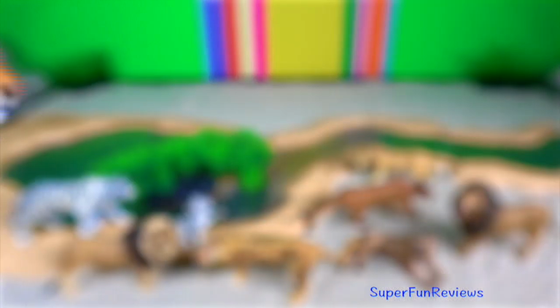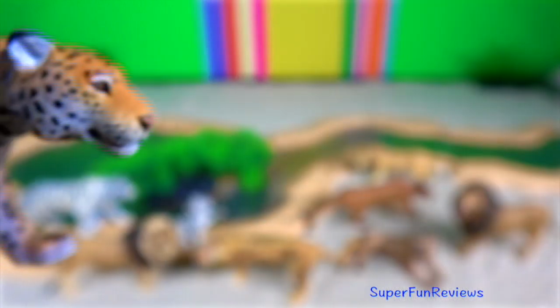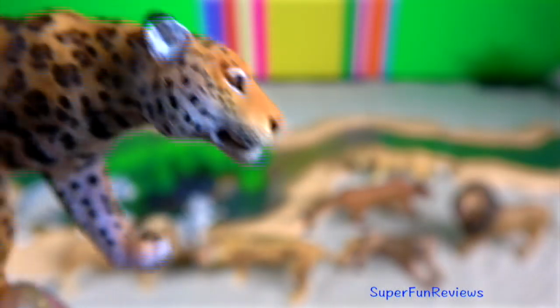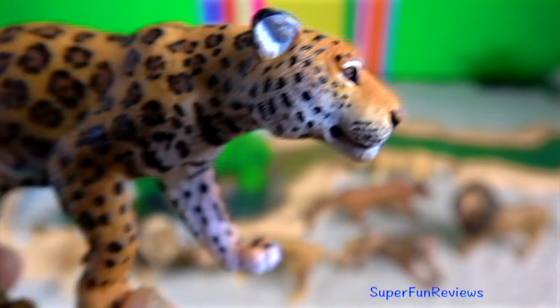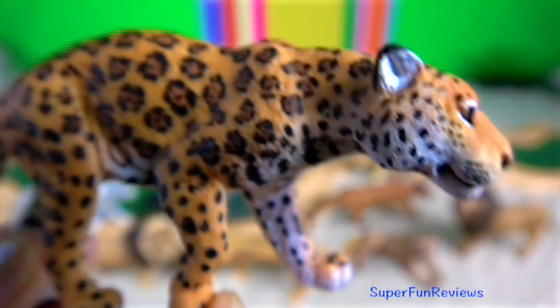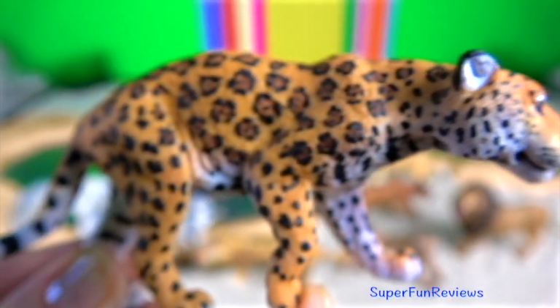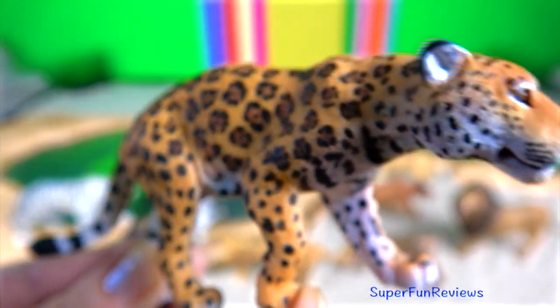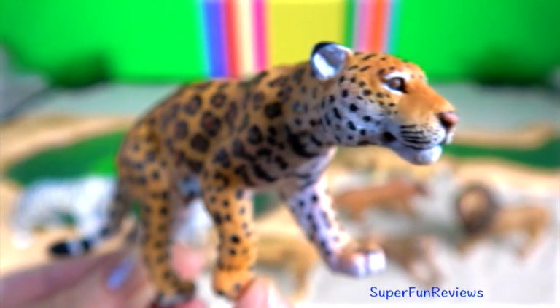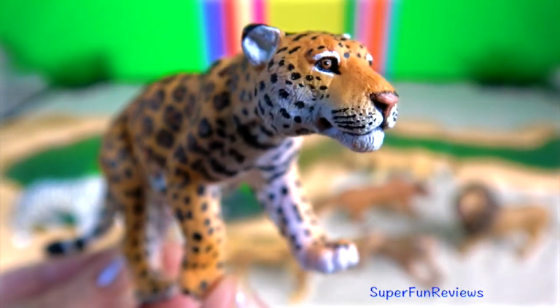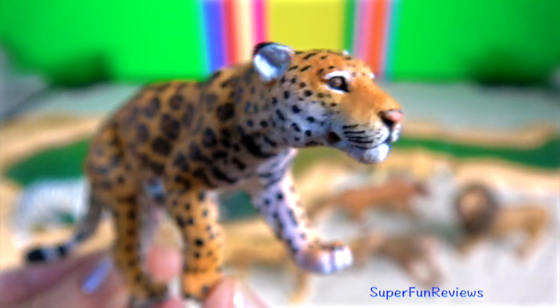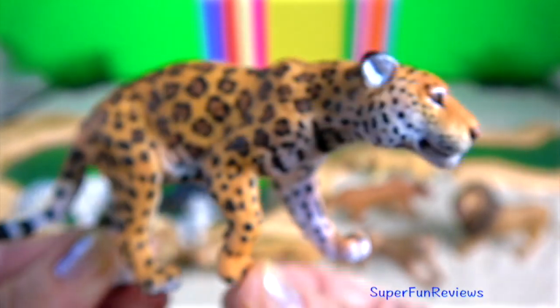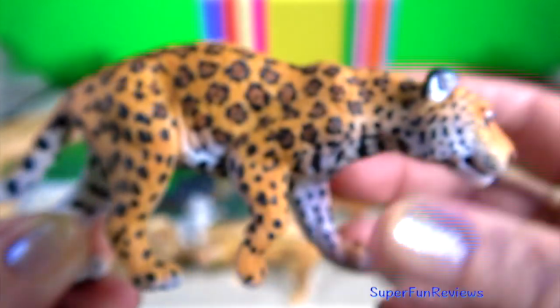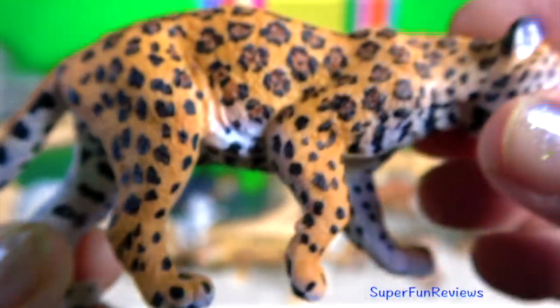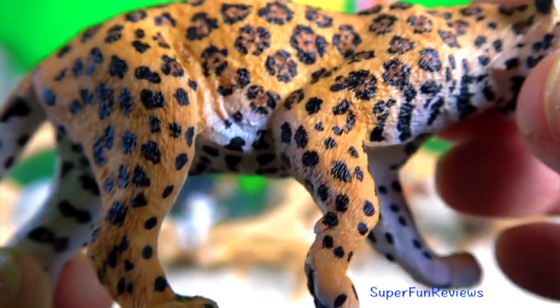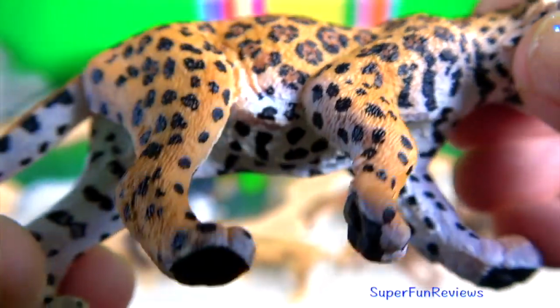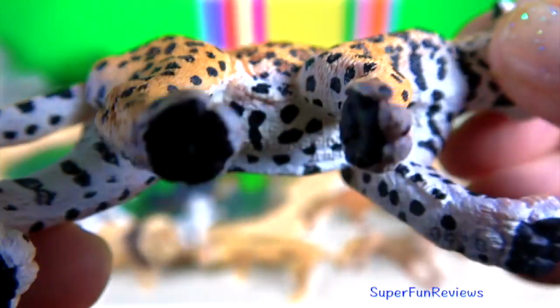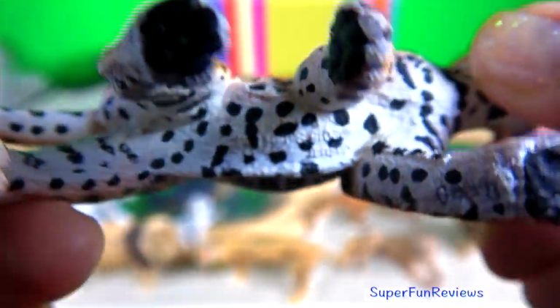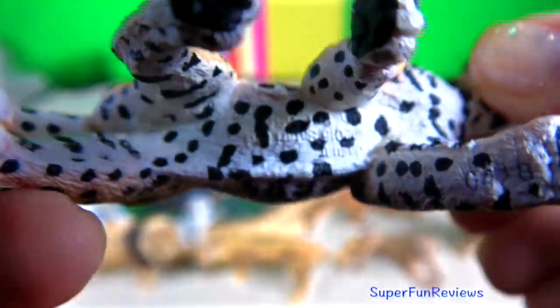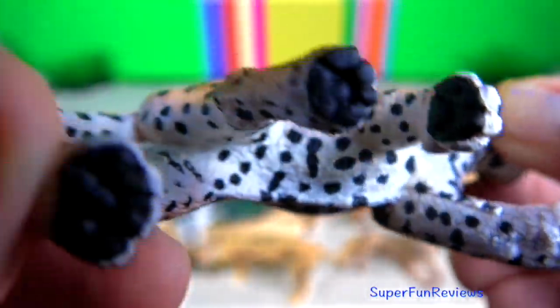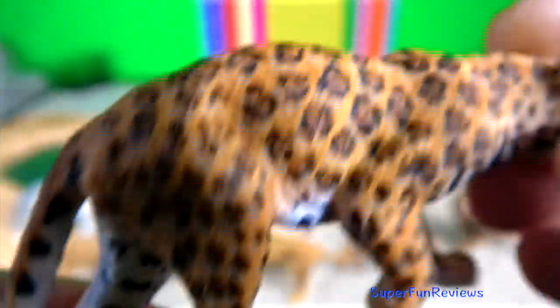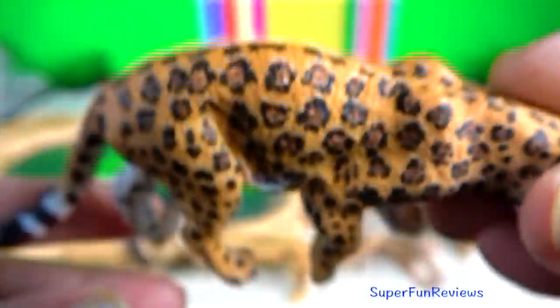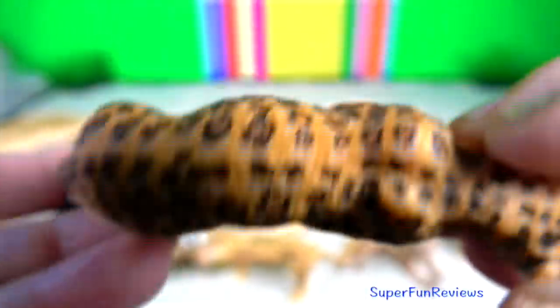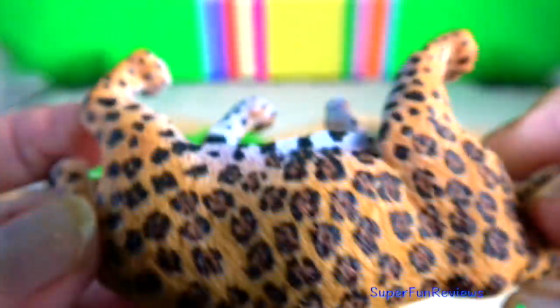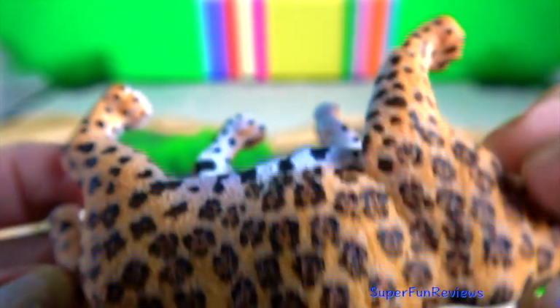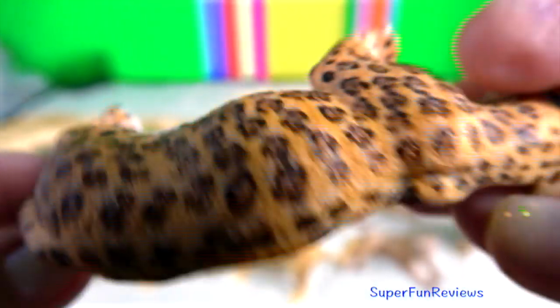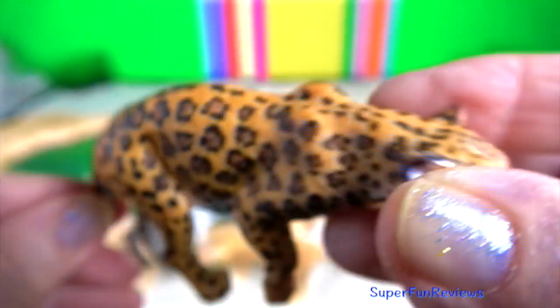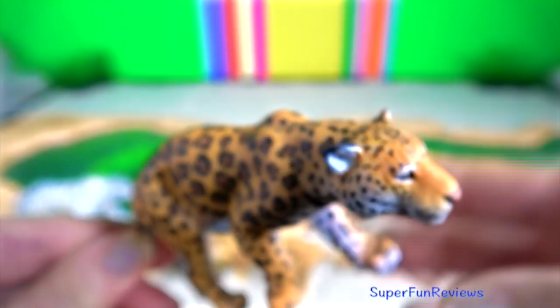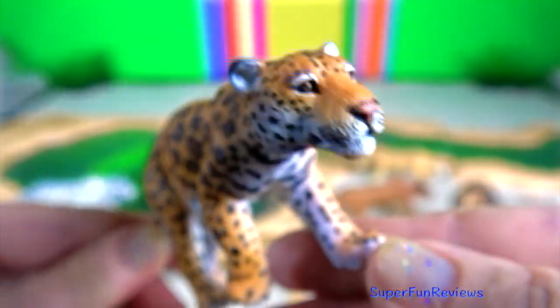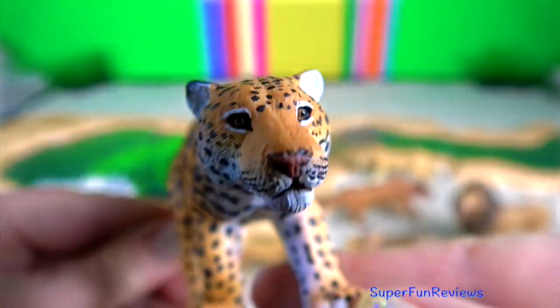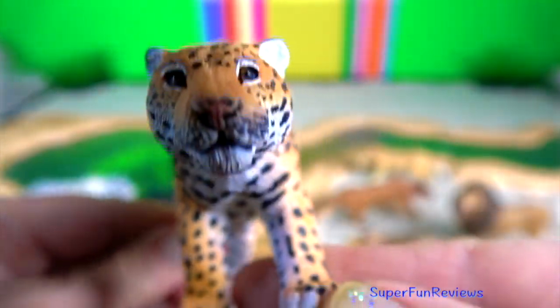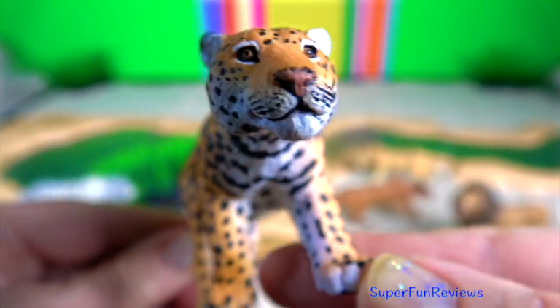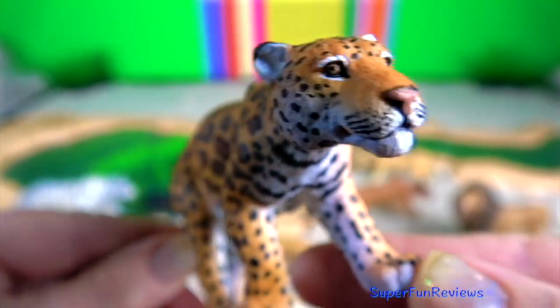The jaguar. The best place to see them is in the Pantanal in Brazil. Jaguars have incredibly powerful jaws, strong enough to pierce a skull and crack a sea turtle's shell.